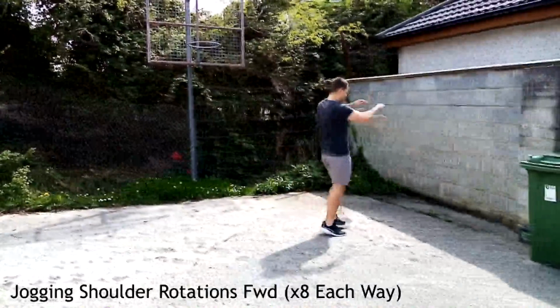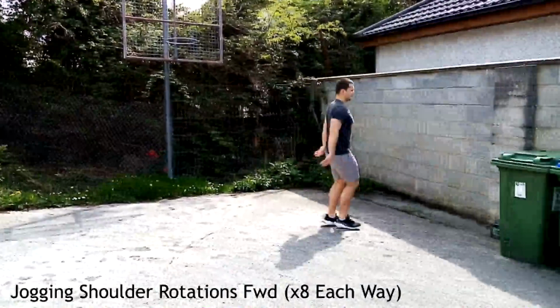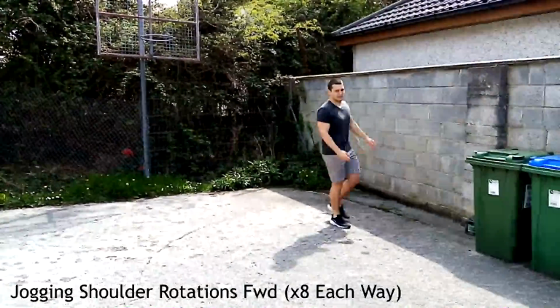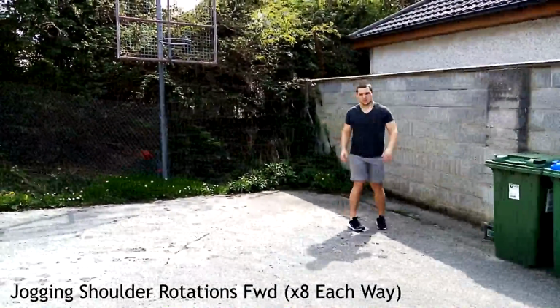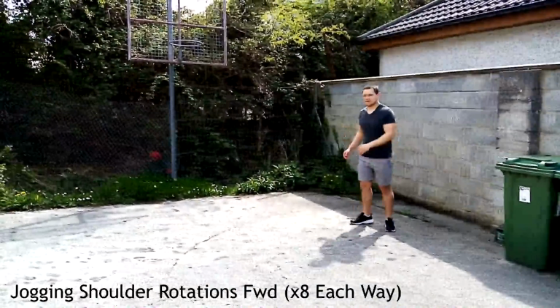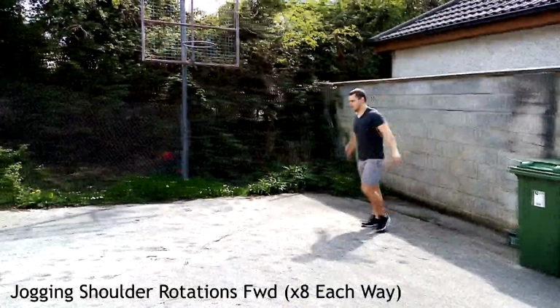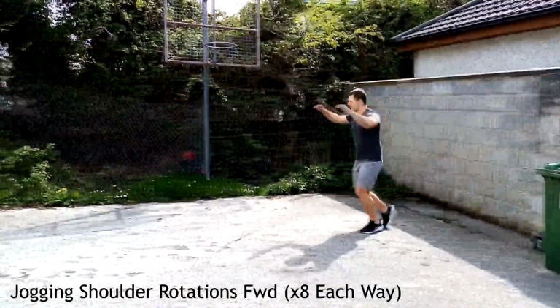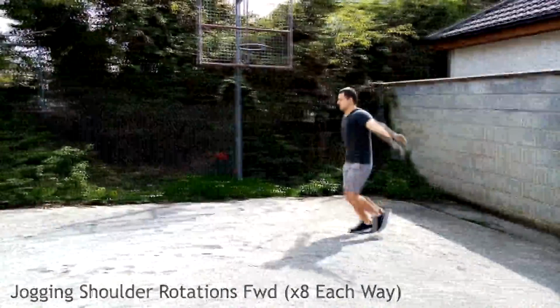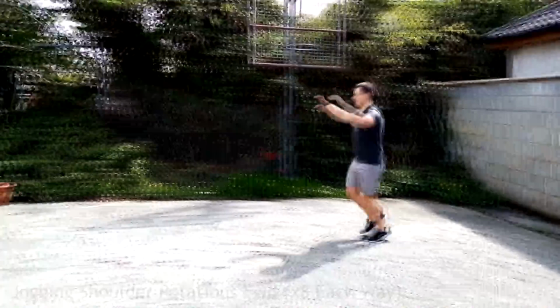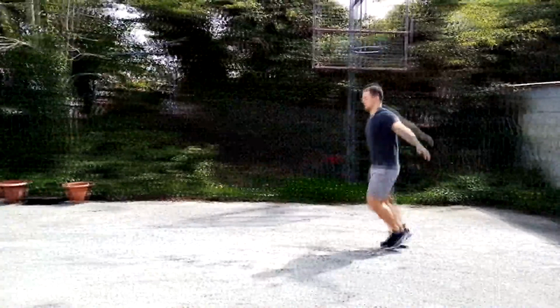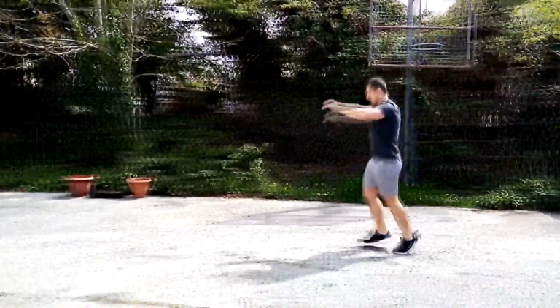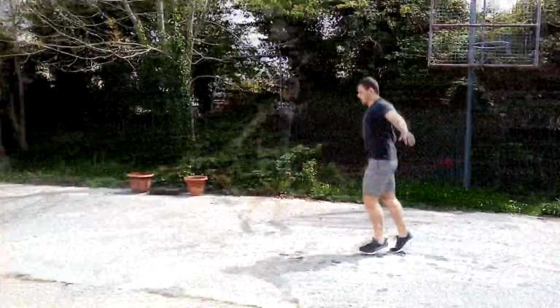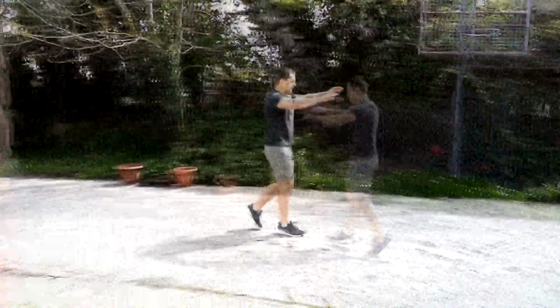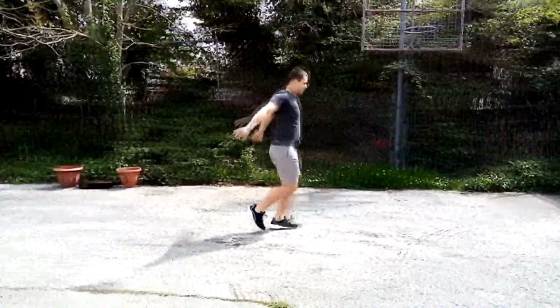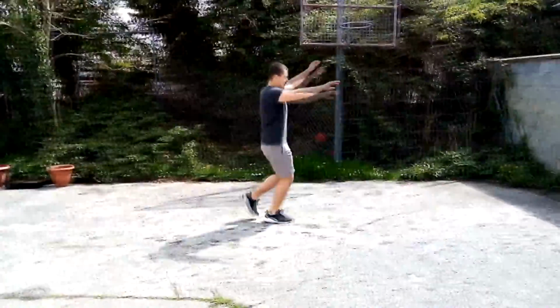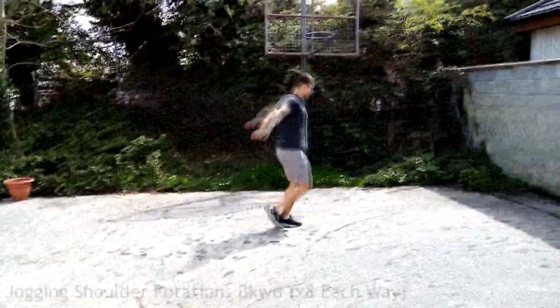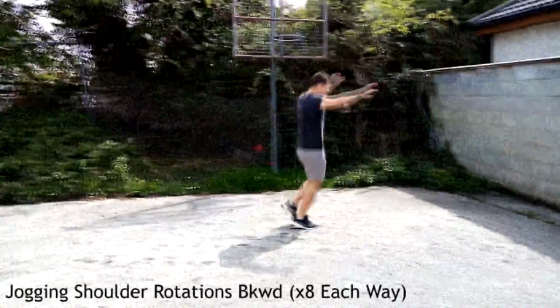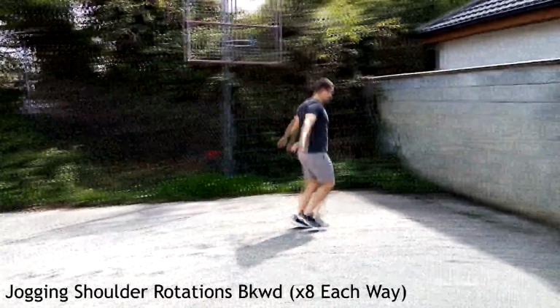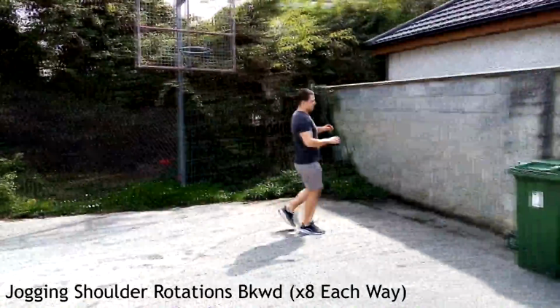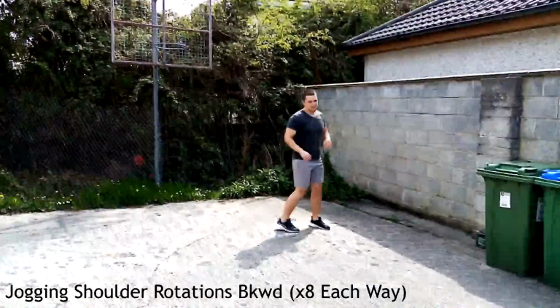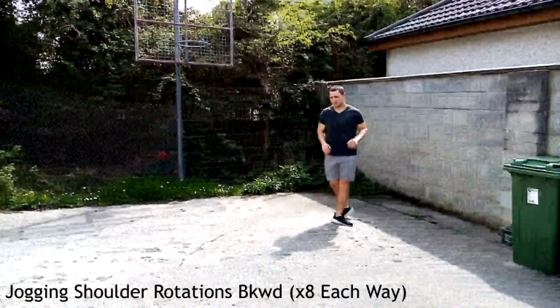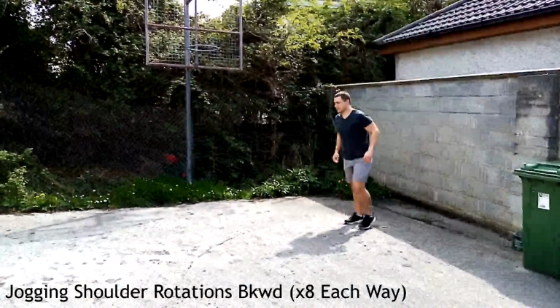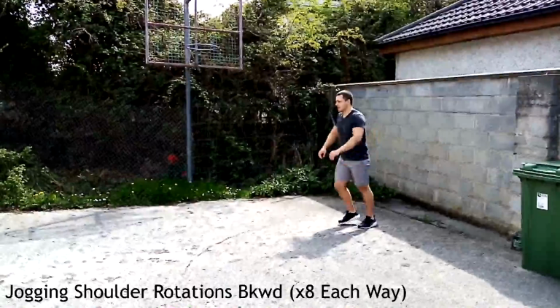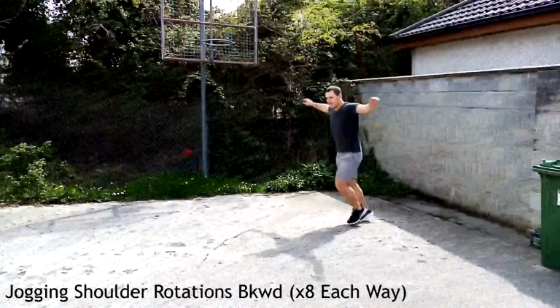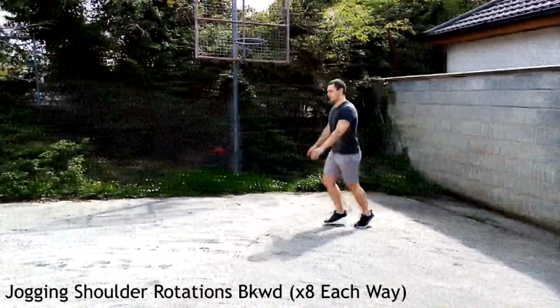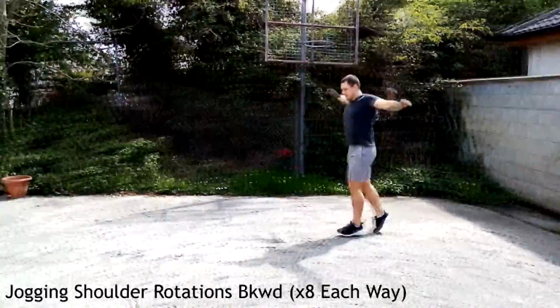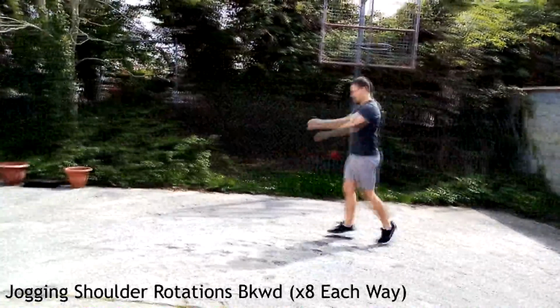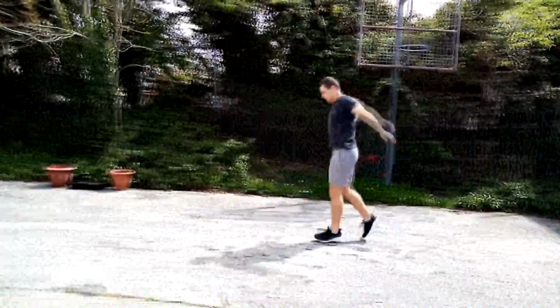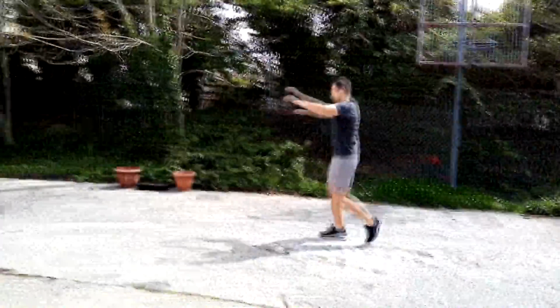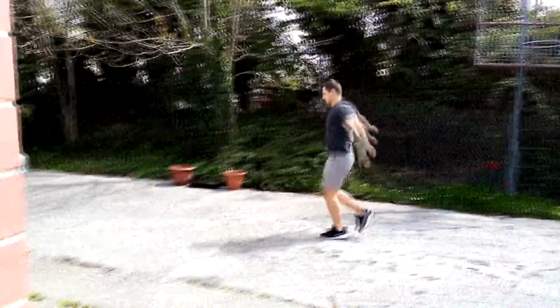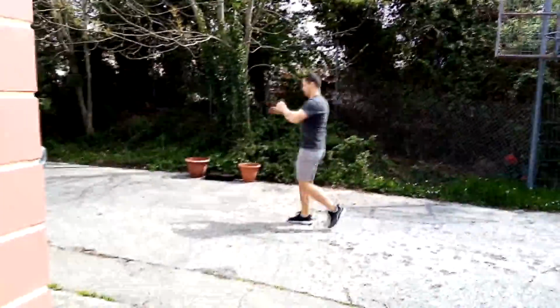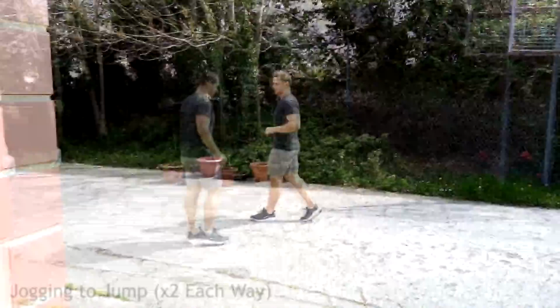The next step is to warm up our shoulders with shoulder rotations. We're going to do eight each way — forward and backwards — making nice big circles, keeping the back nice and straight.